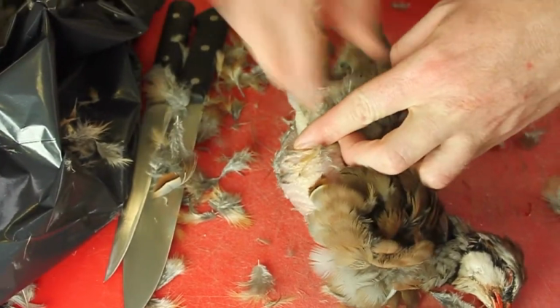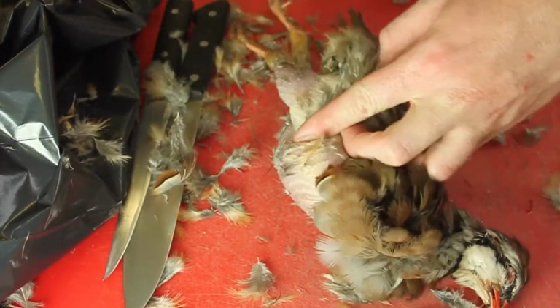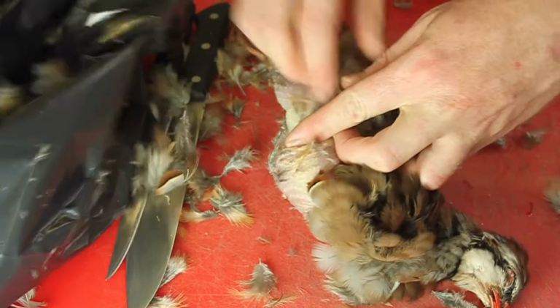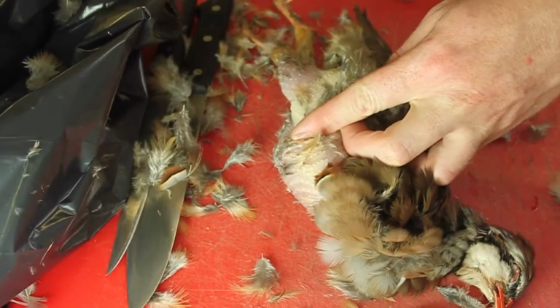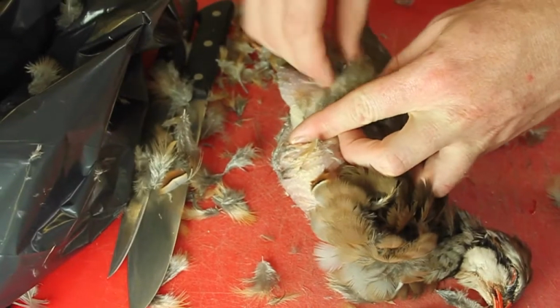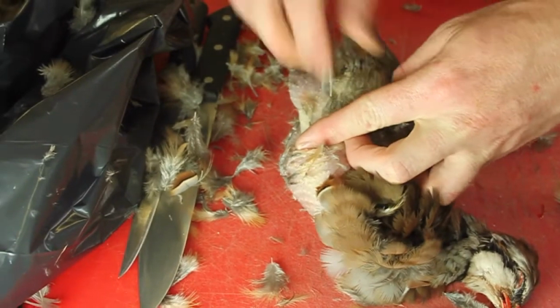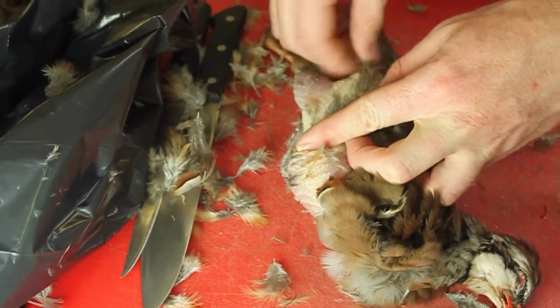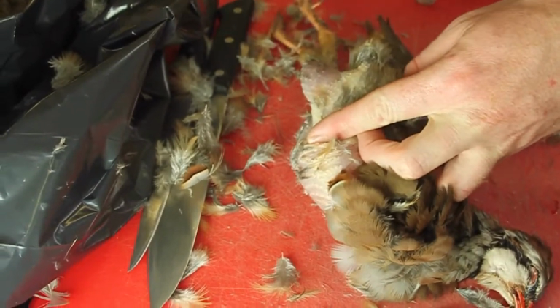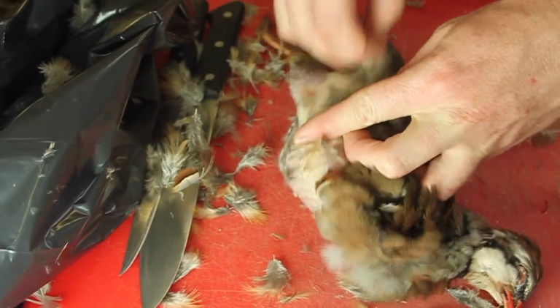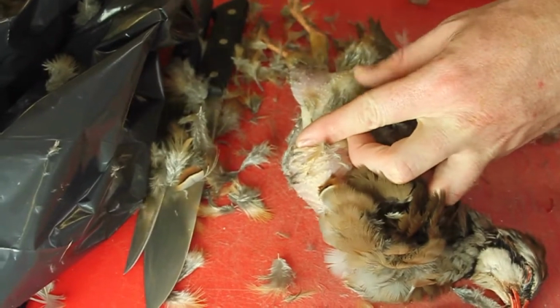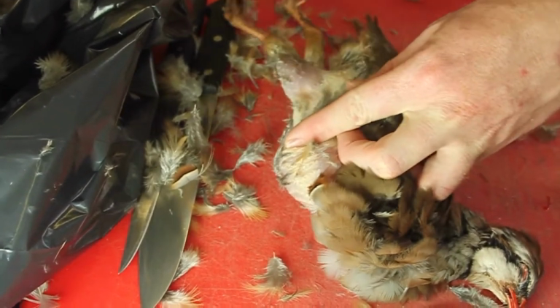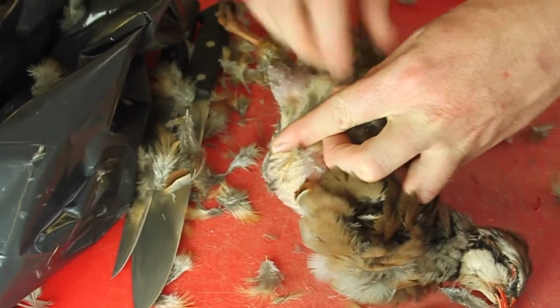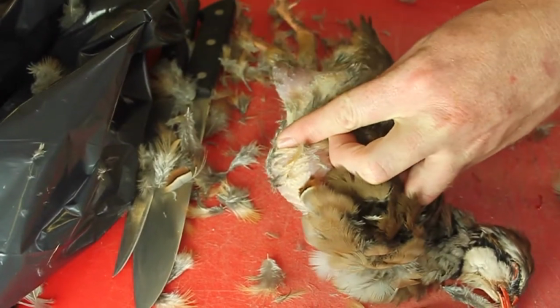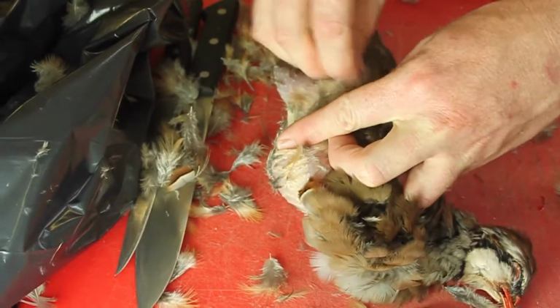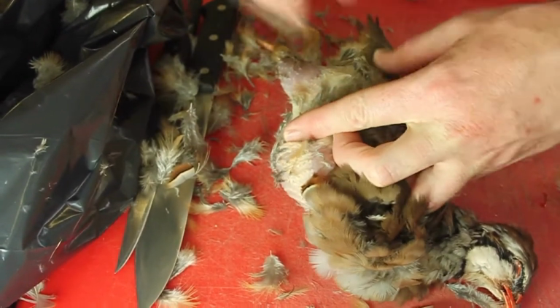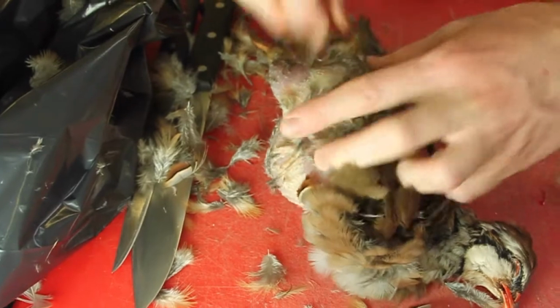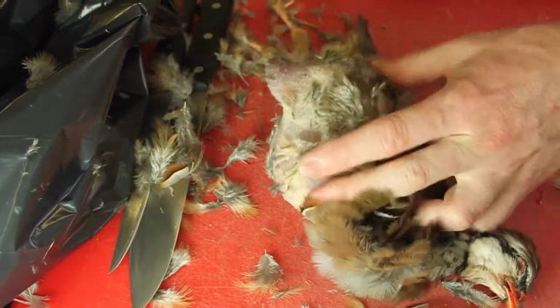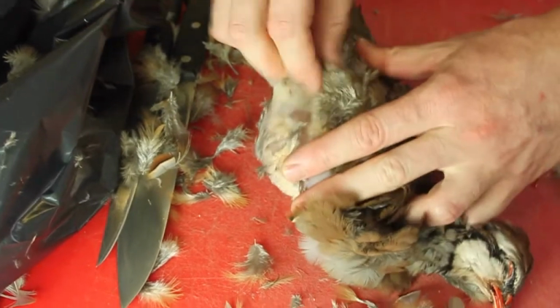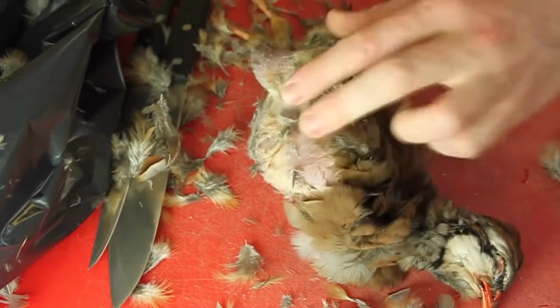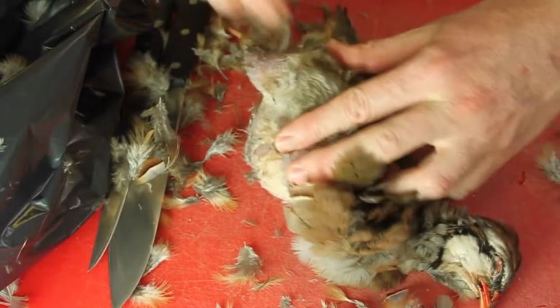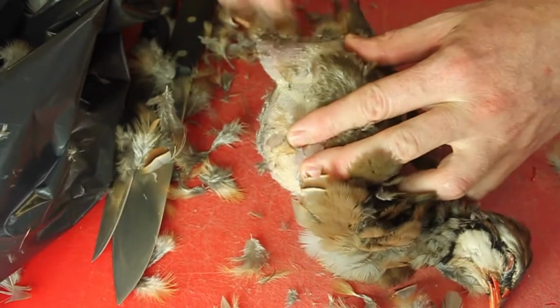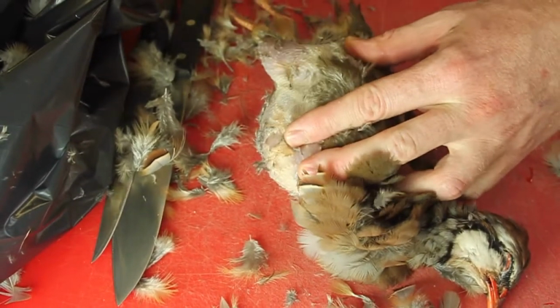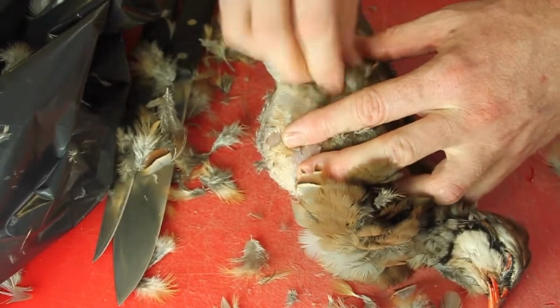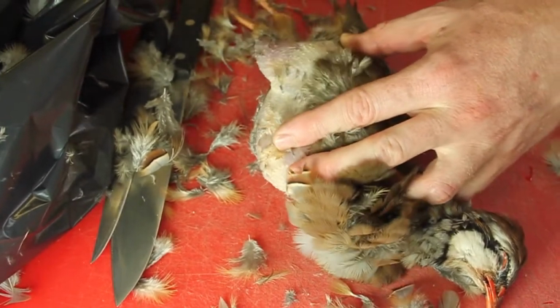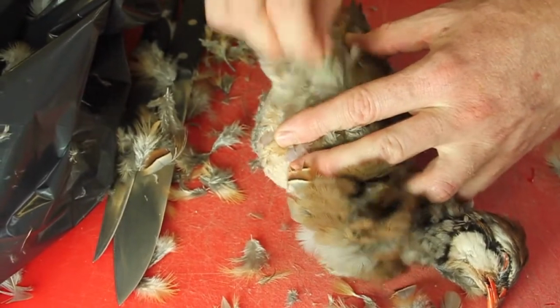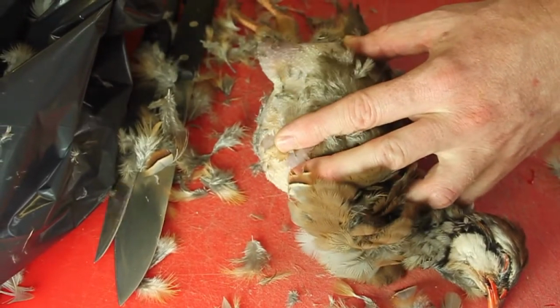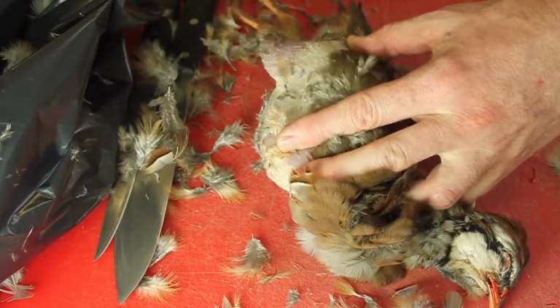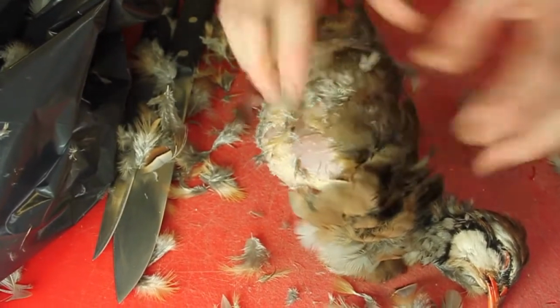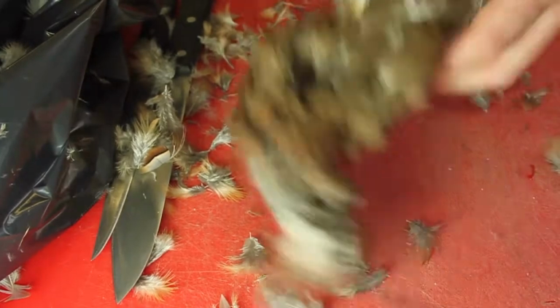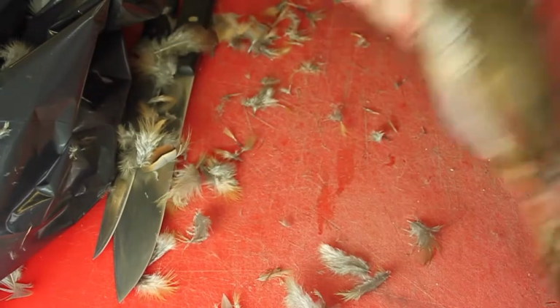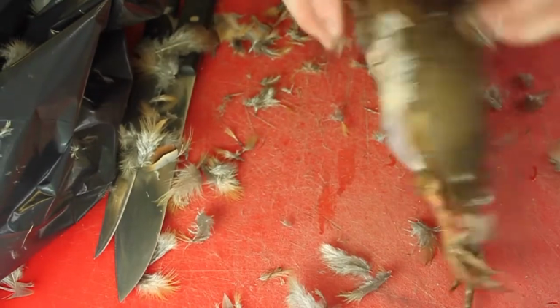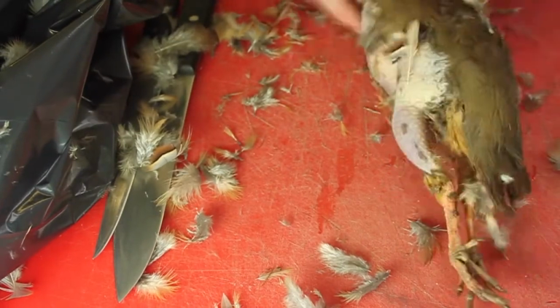It's also important to remember that whilst this is a demonstration for training, this is a job that we'd offer throughout to a commie, which is the importance of this film. It's a good lesson on how we're going to do it.